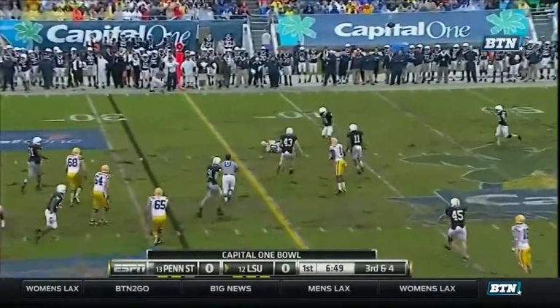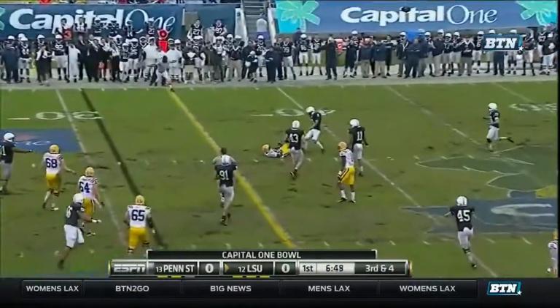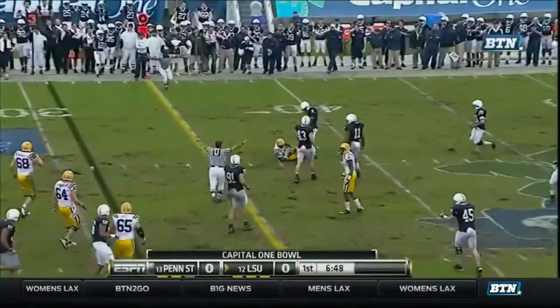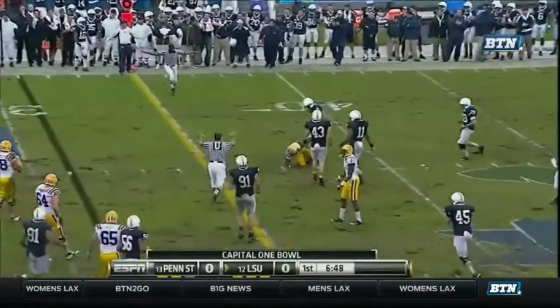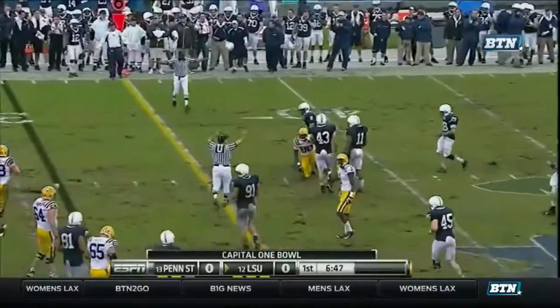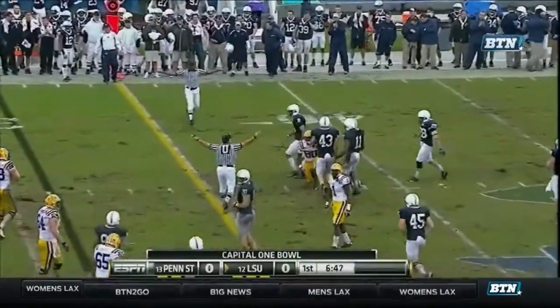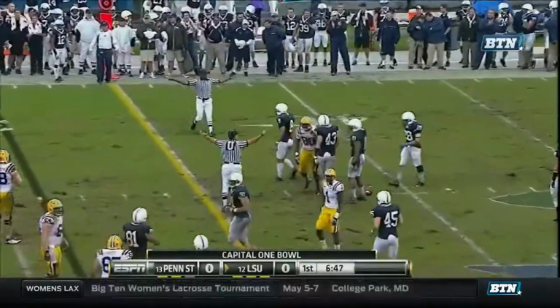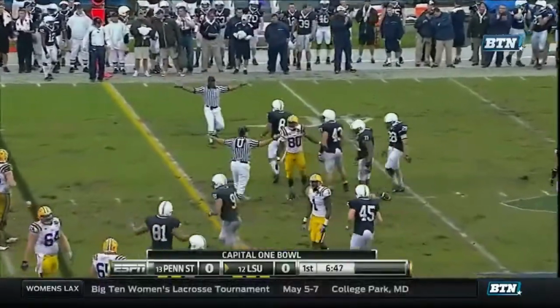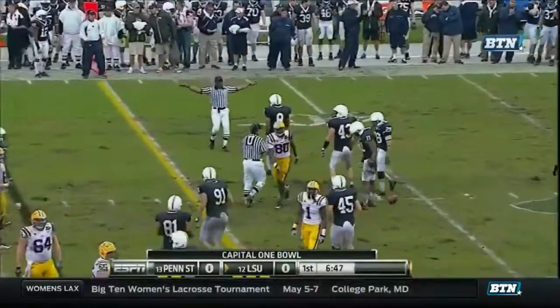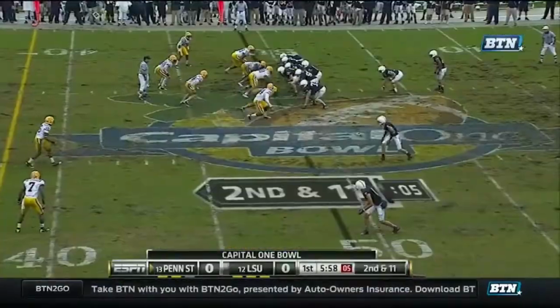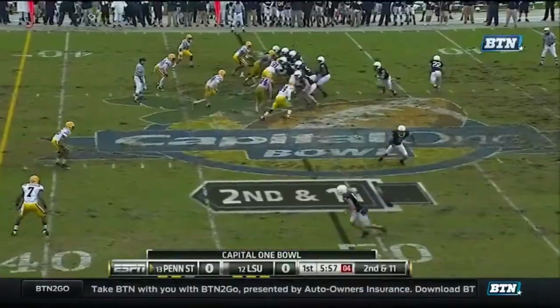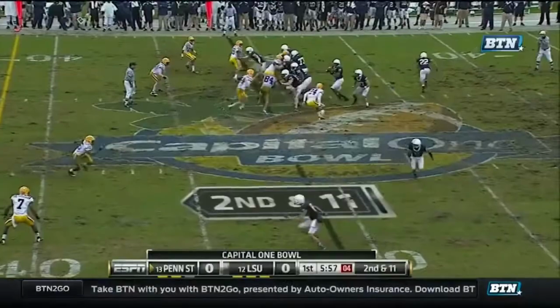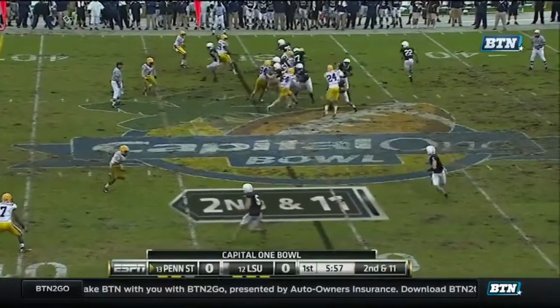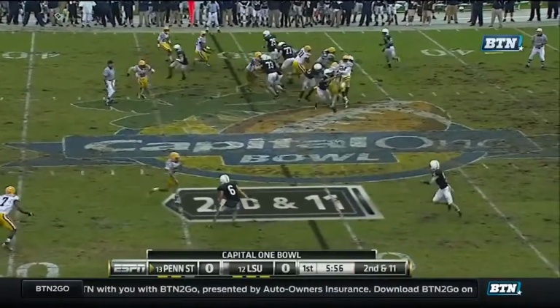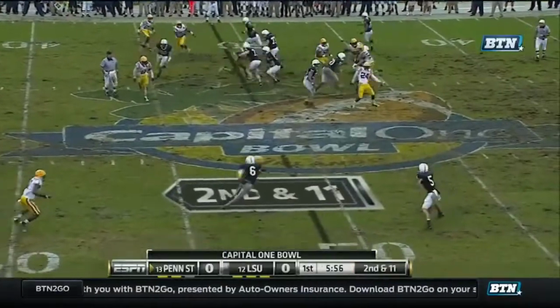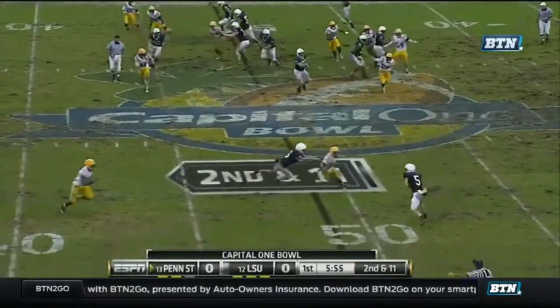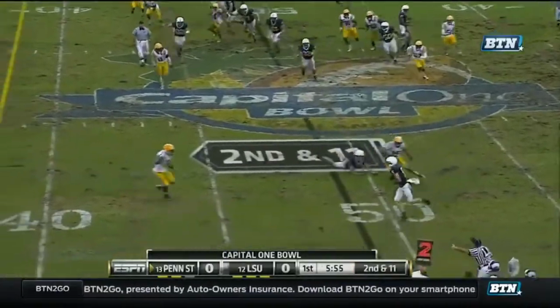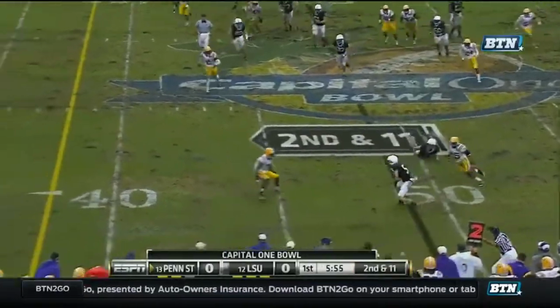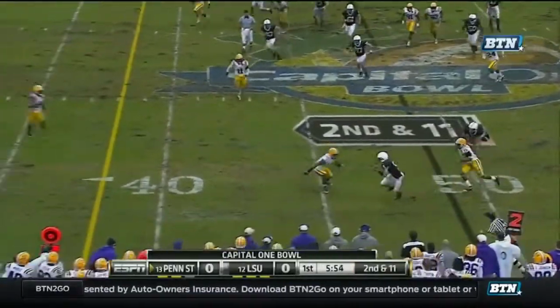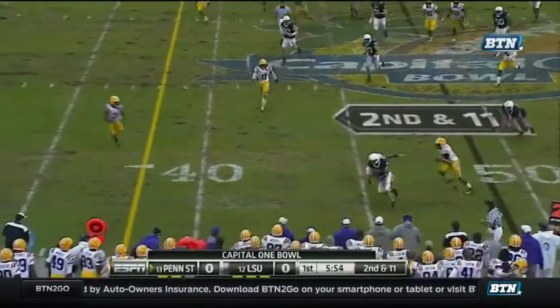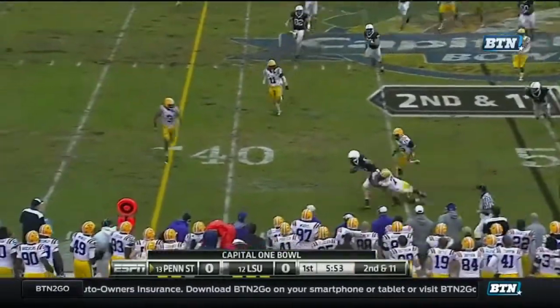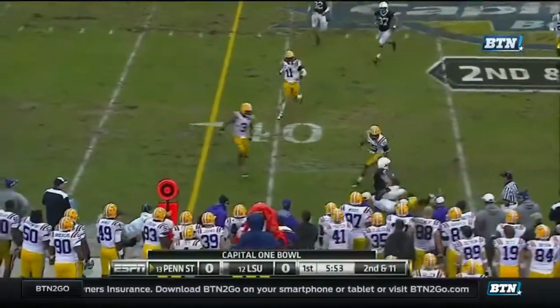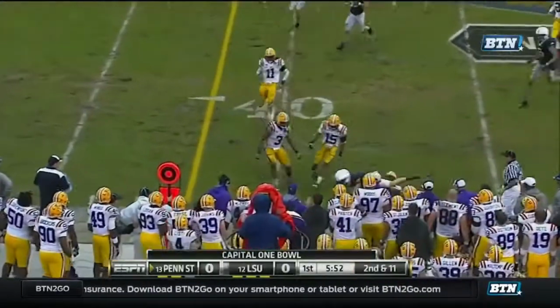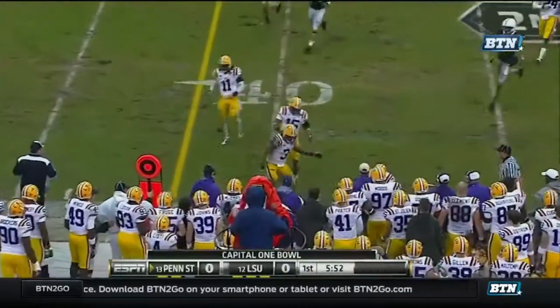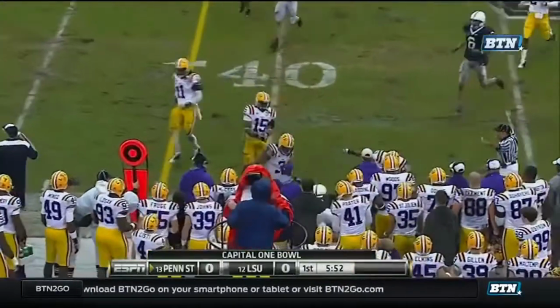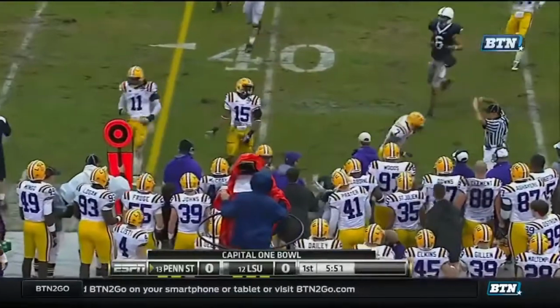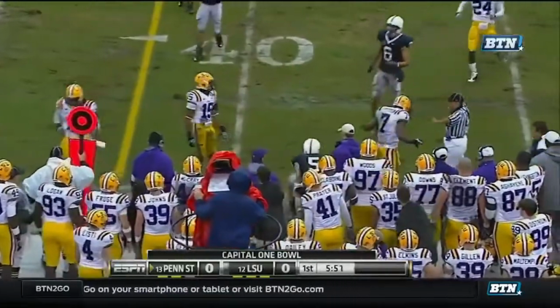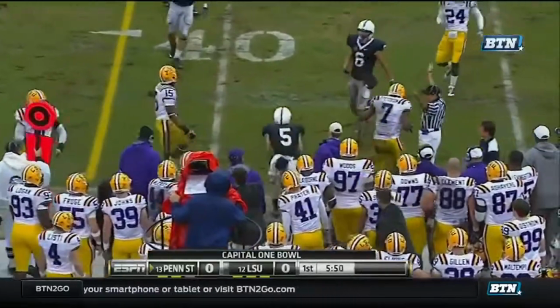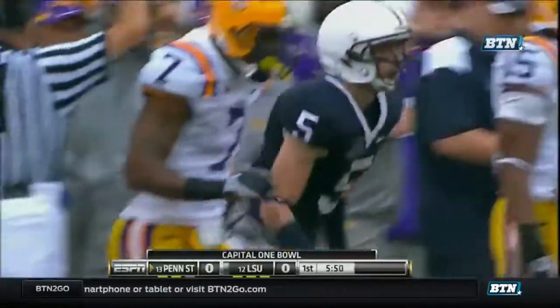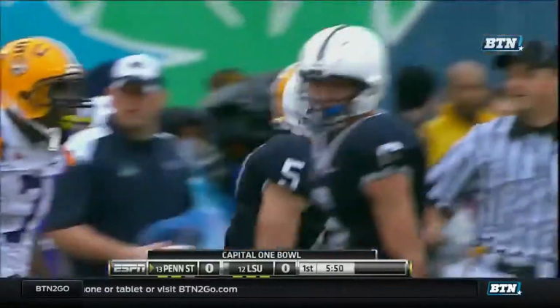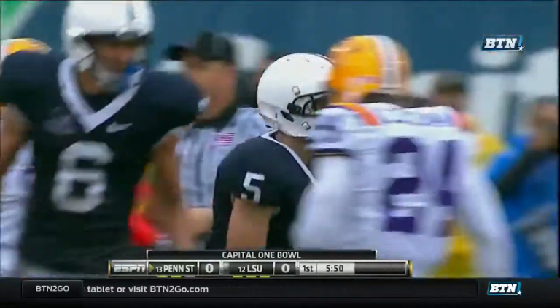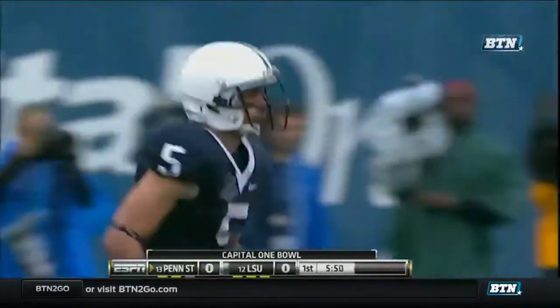Did he catch it? Incomplete. Here comes a blitz off the corner. They float it out to Zugg. Zugg gets decent yardage down to the 40.